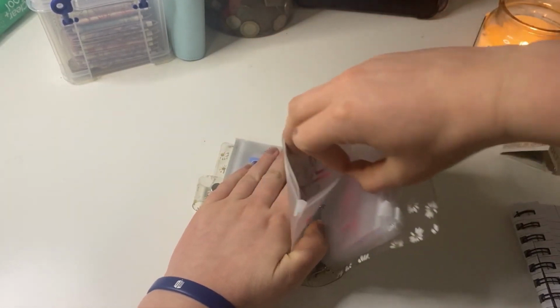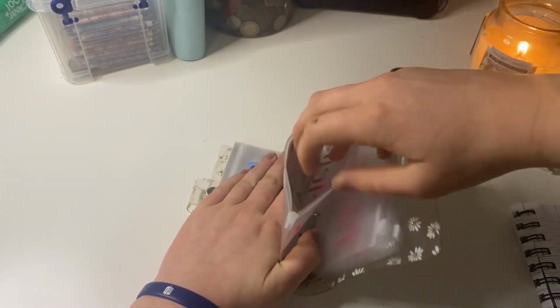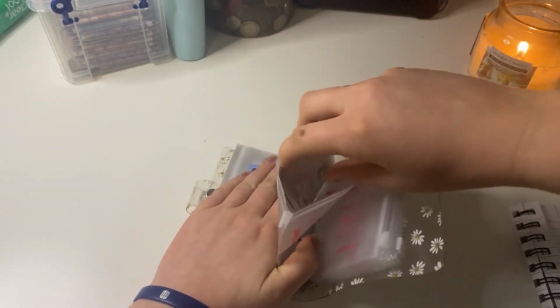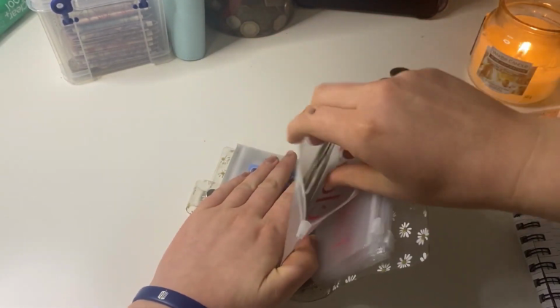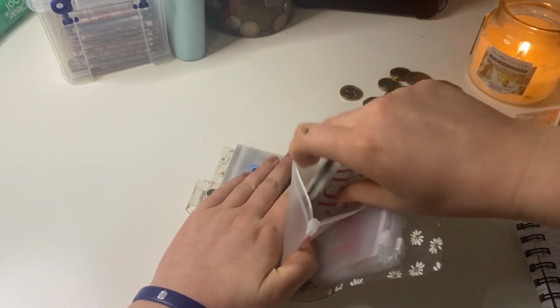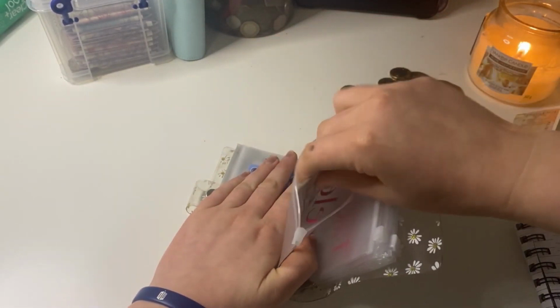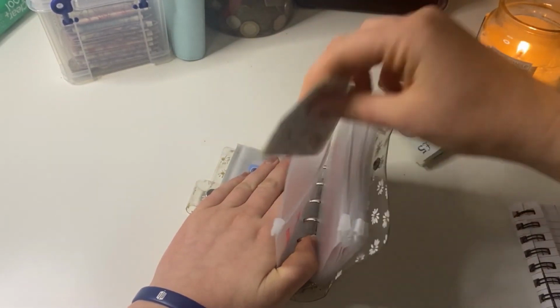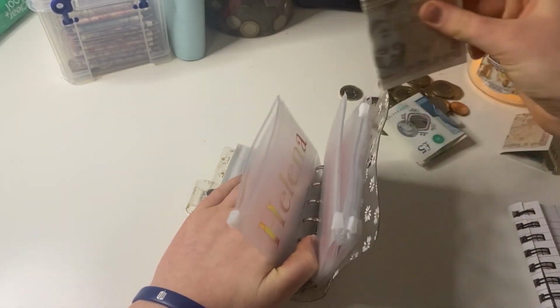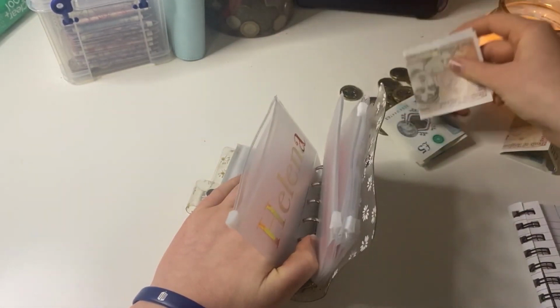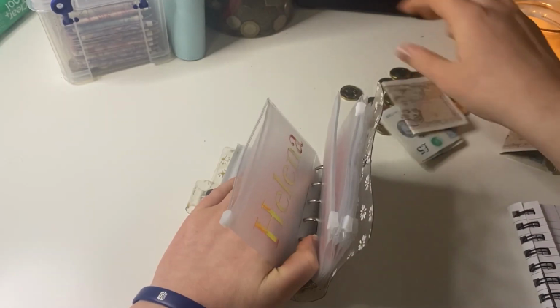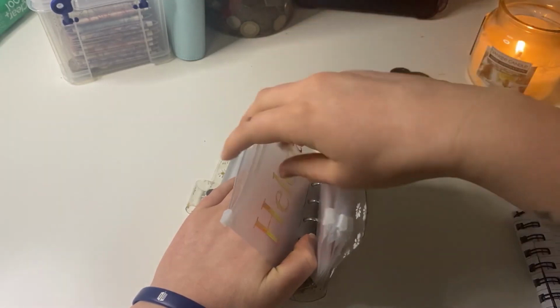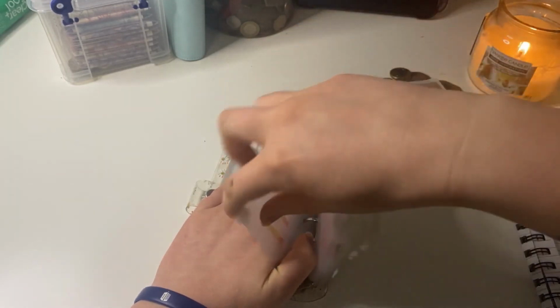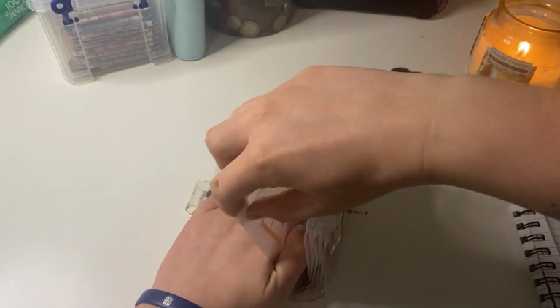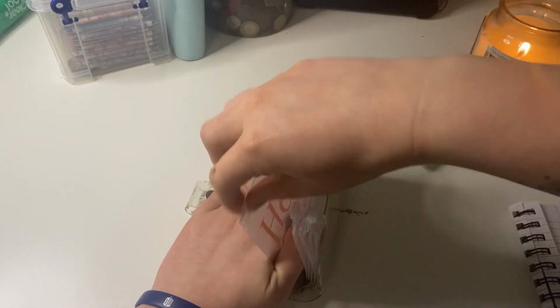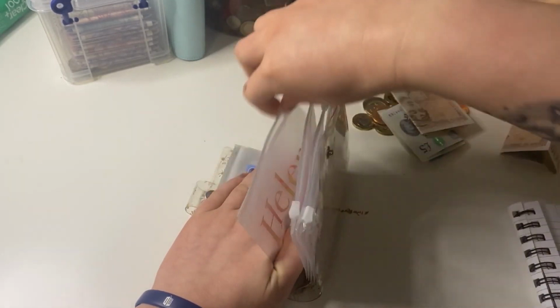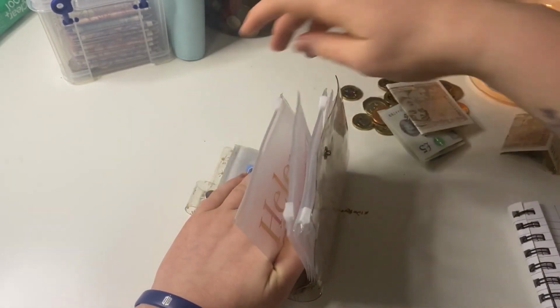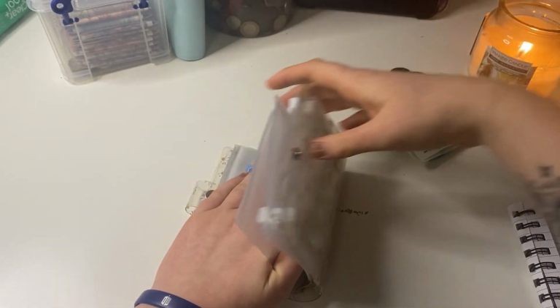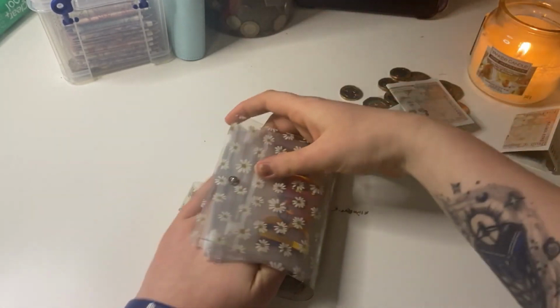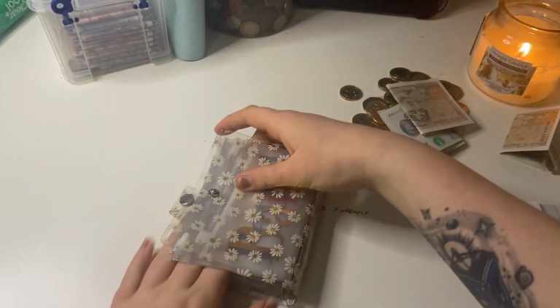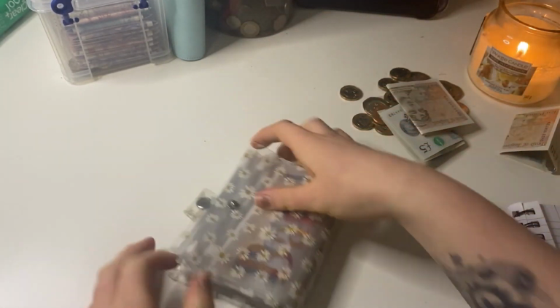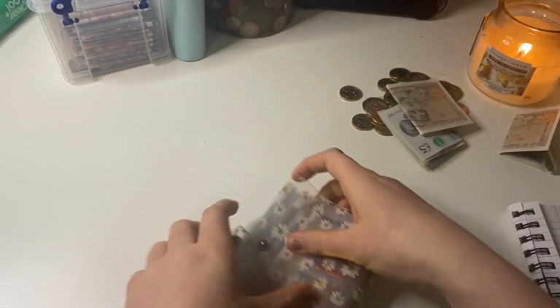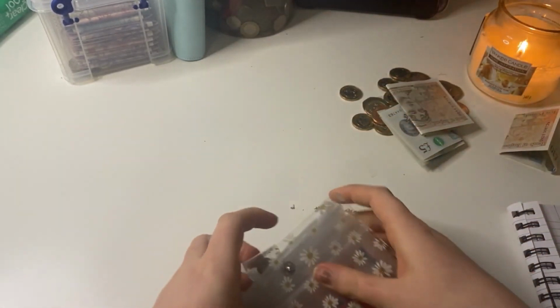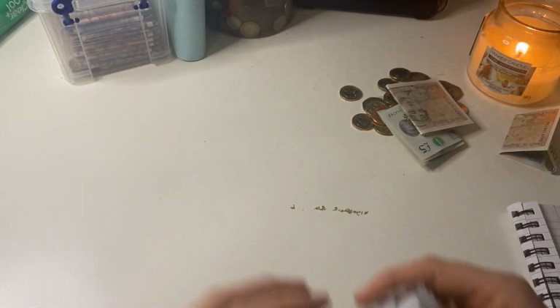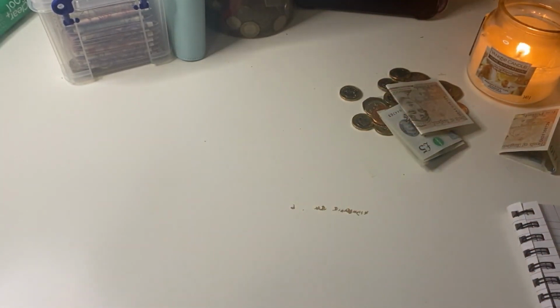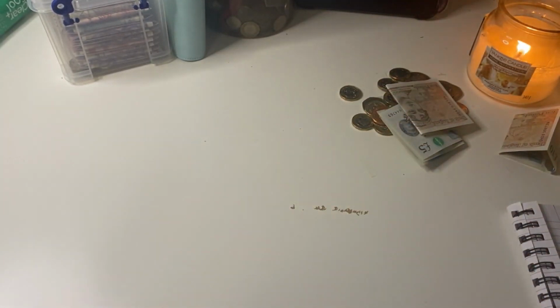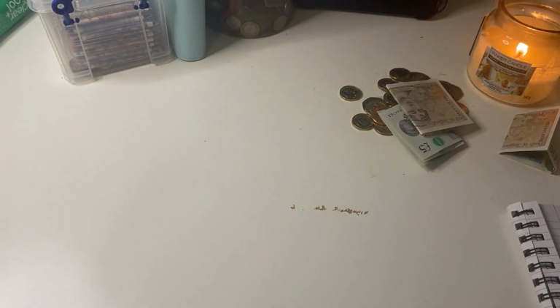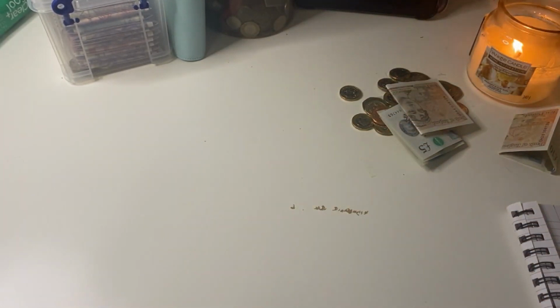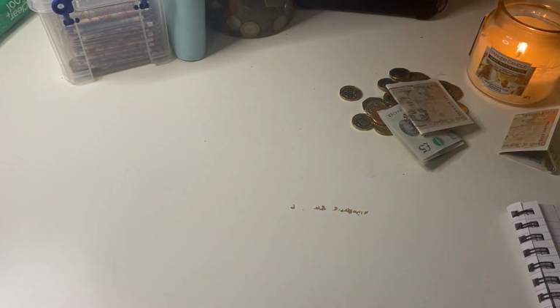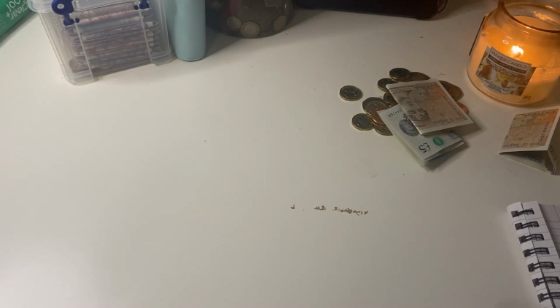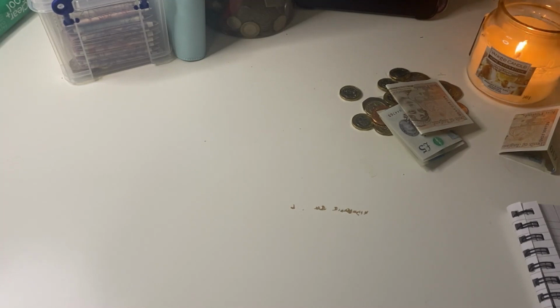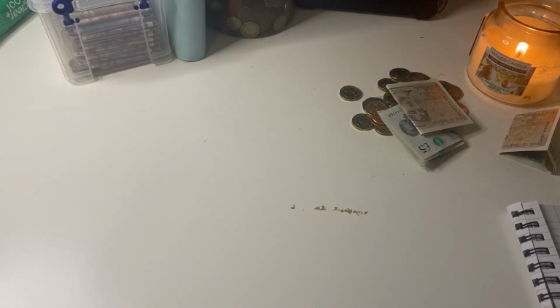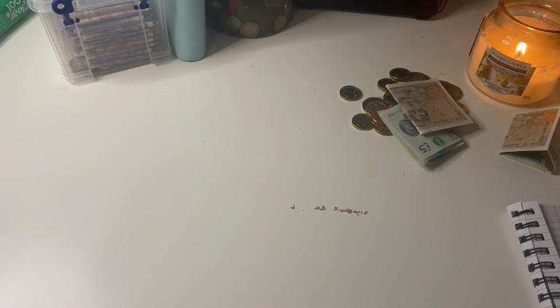Sorry, I have to cover my card. Okay, that's my wallet unstuffed.